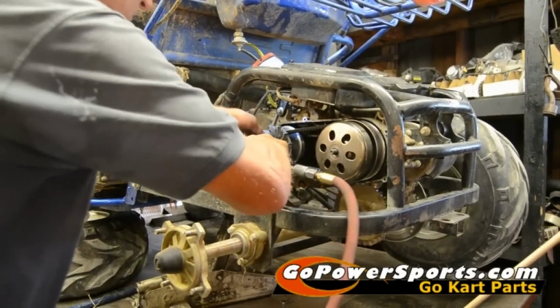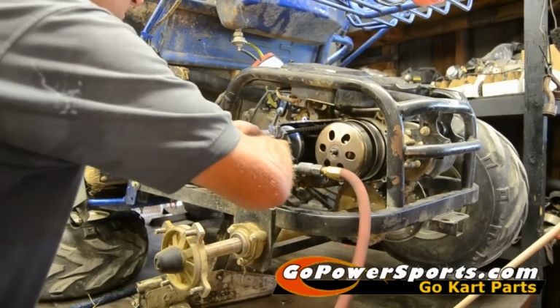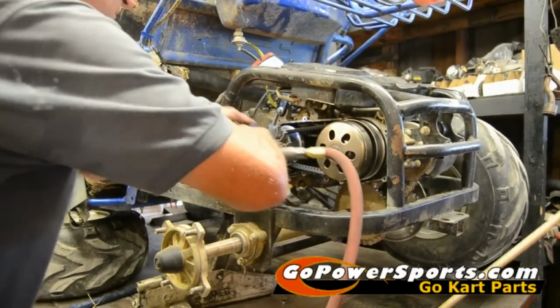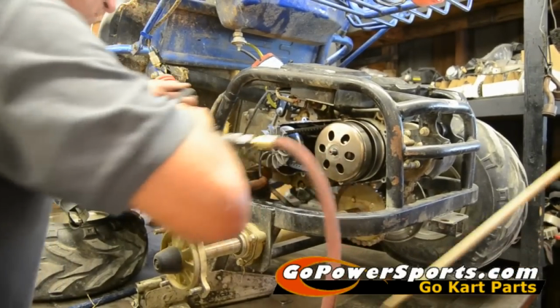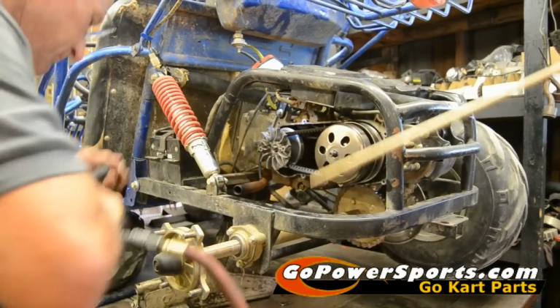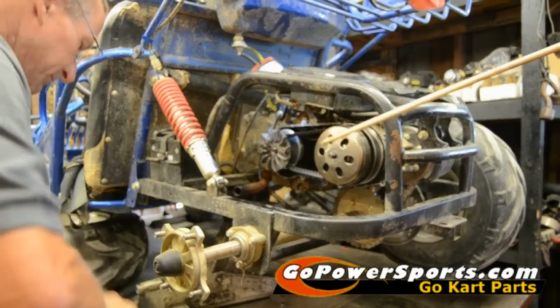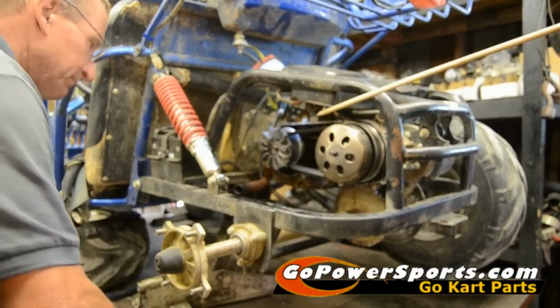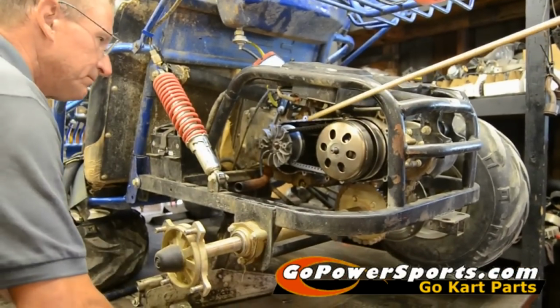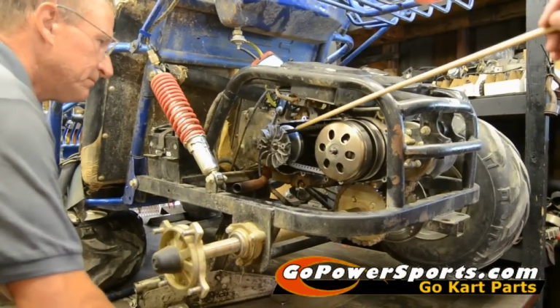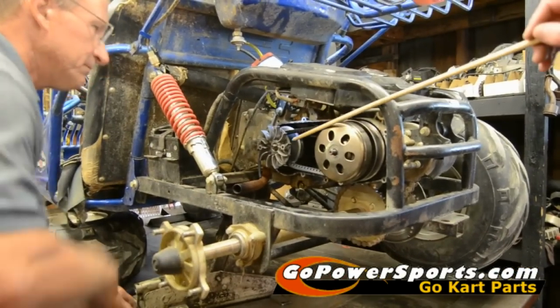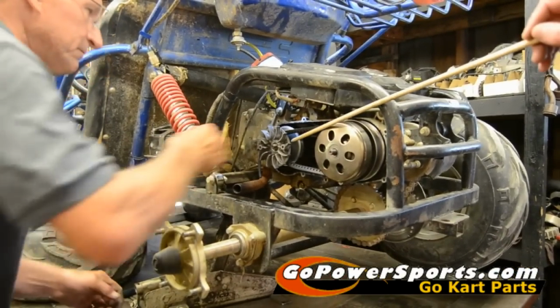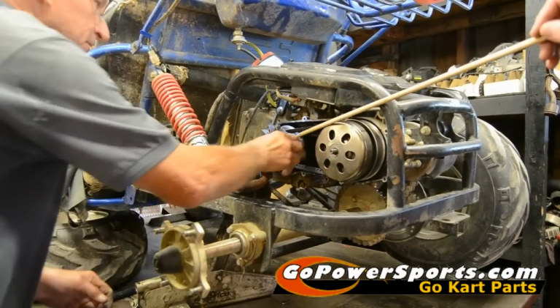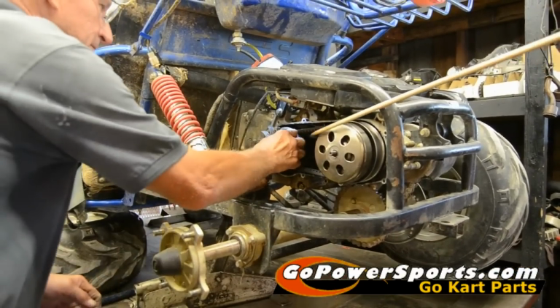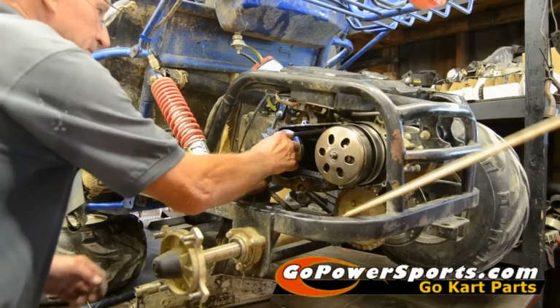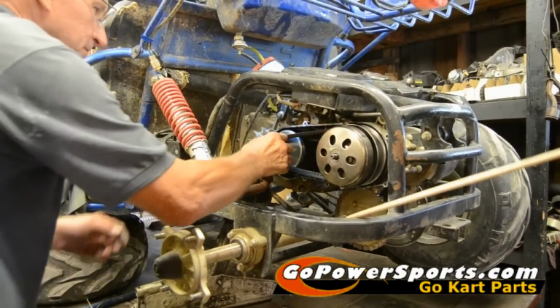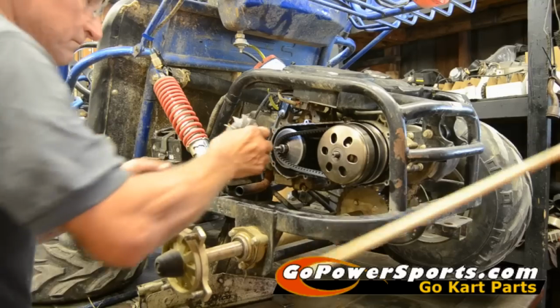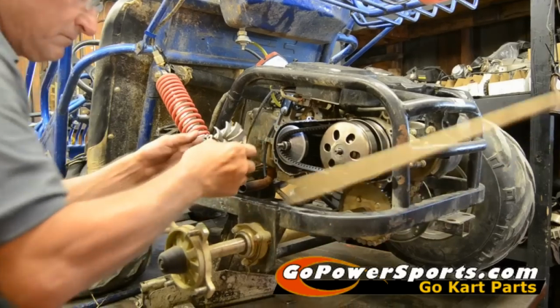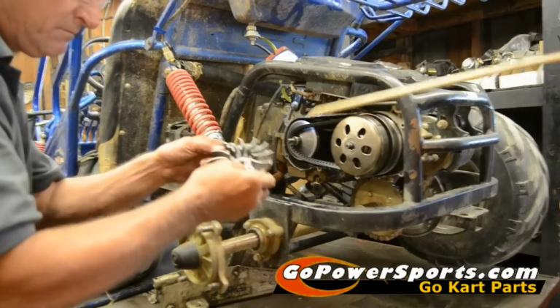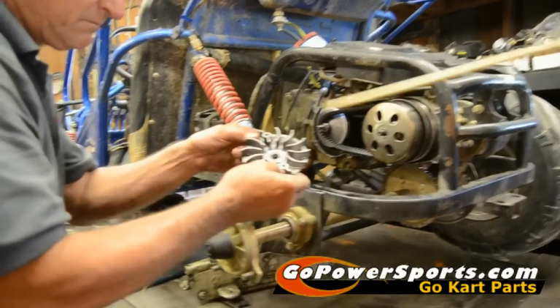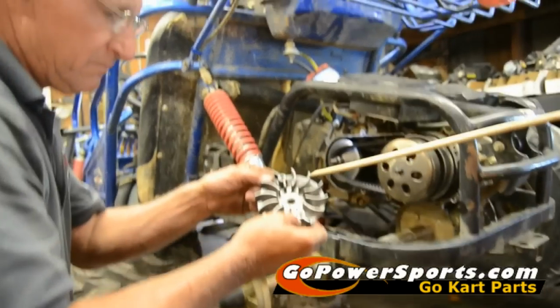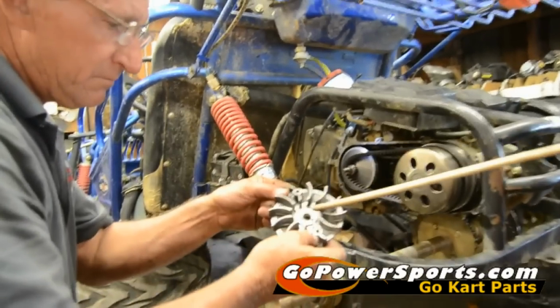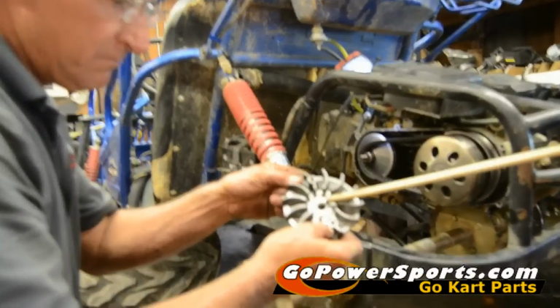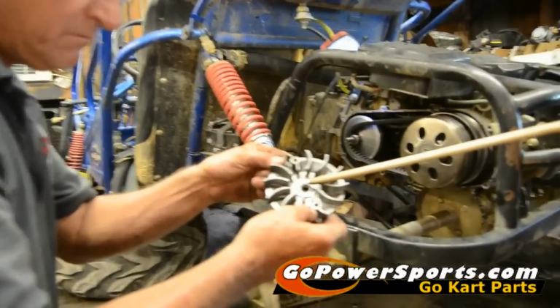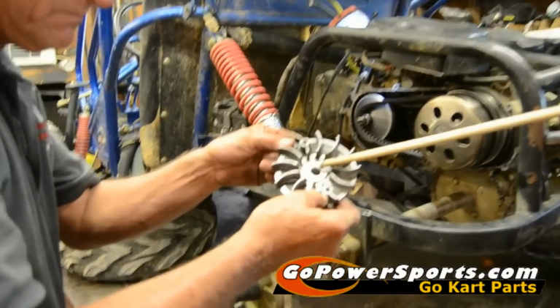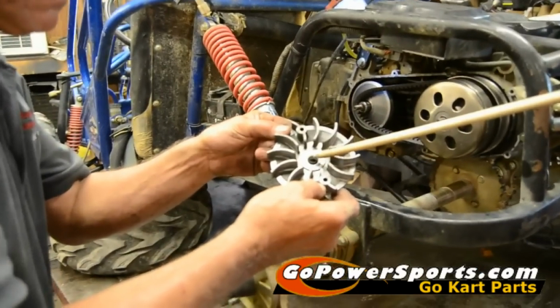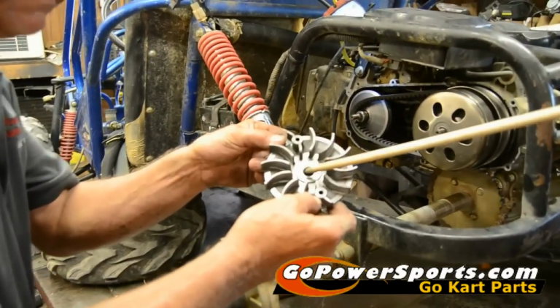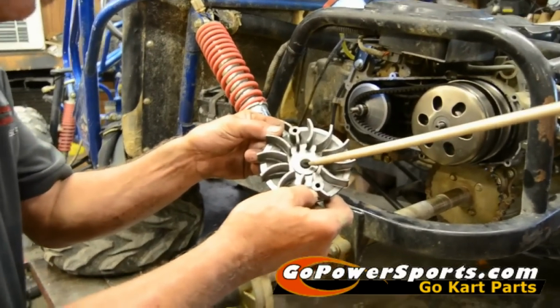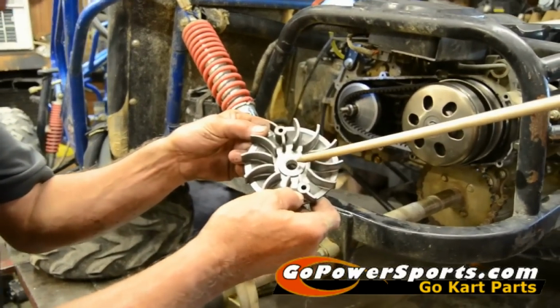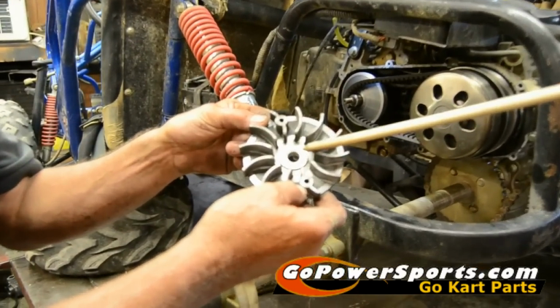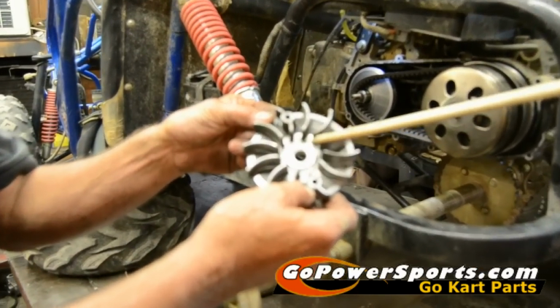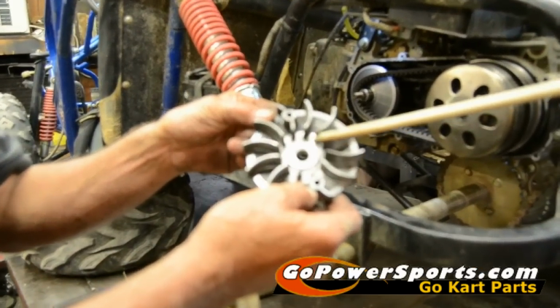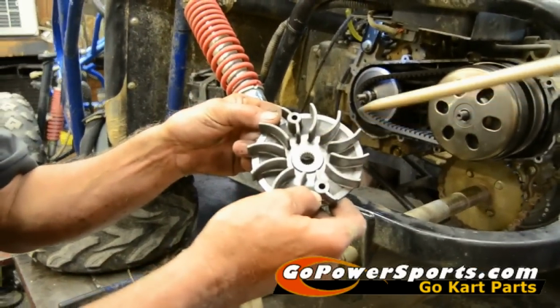The first thing we're going to do, we're going to pull this front variator sheath and we're going to inspect our splines and make sure none of the splines are wore down.